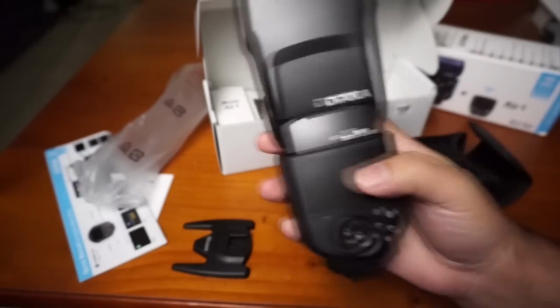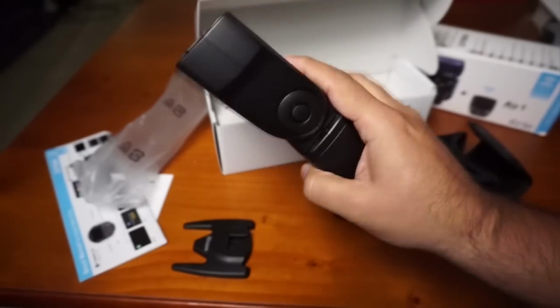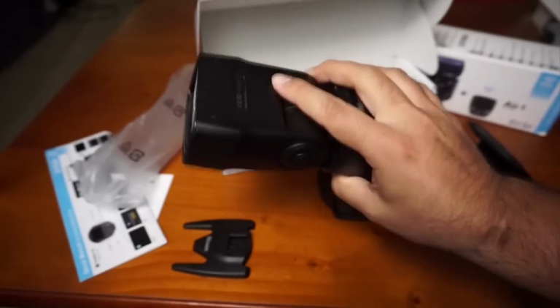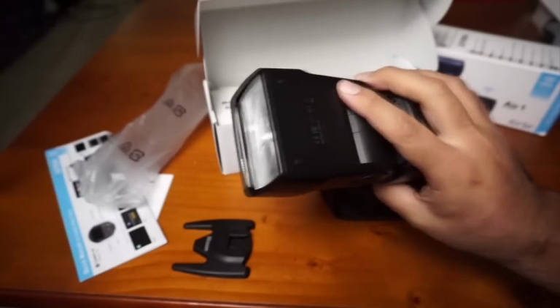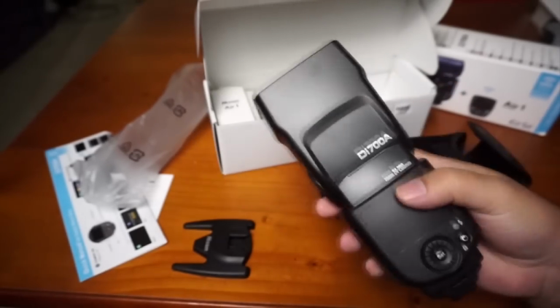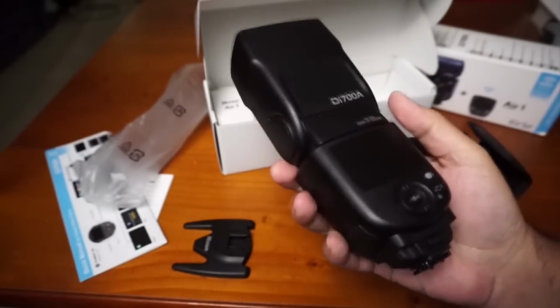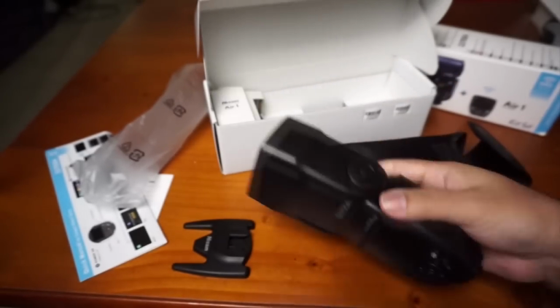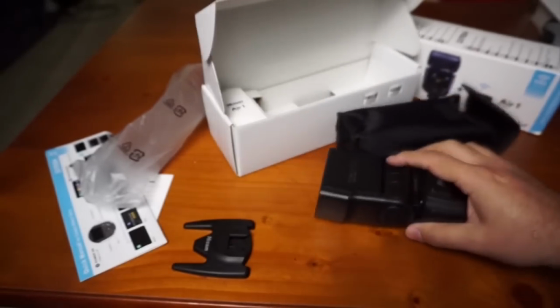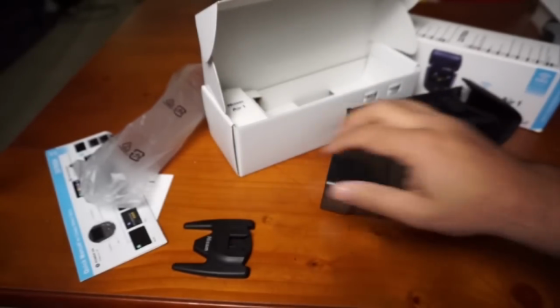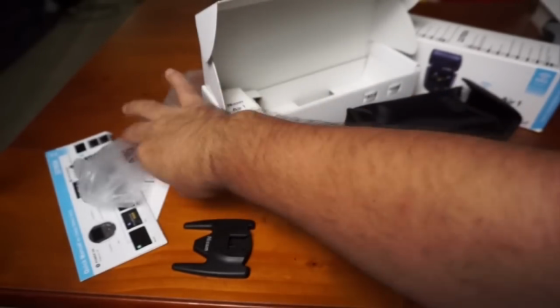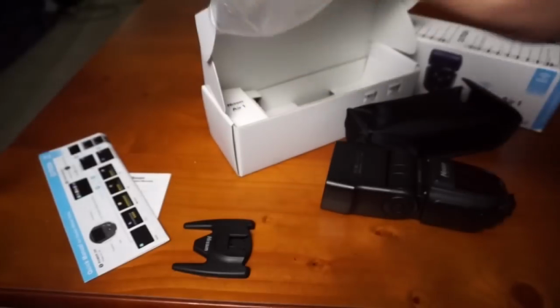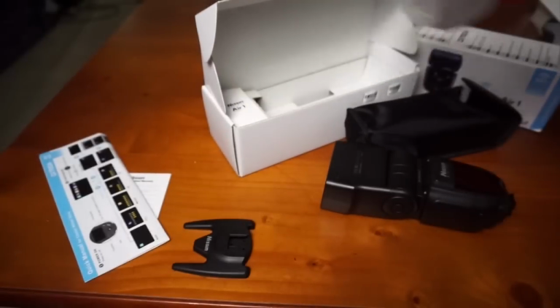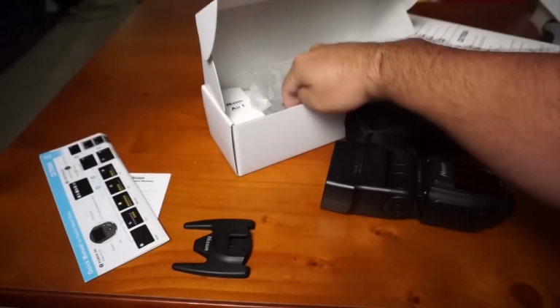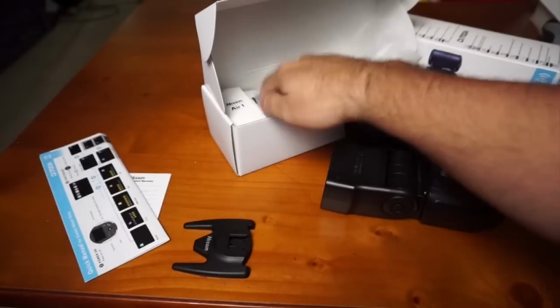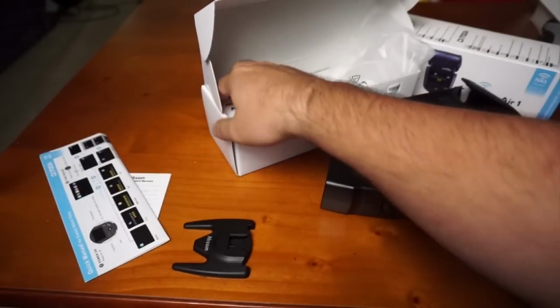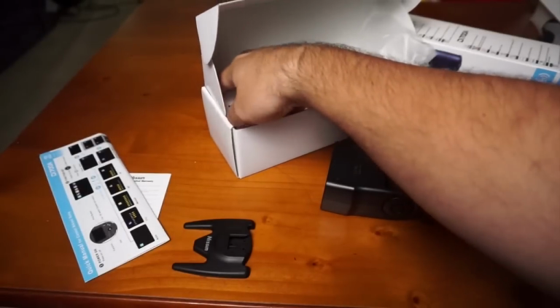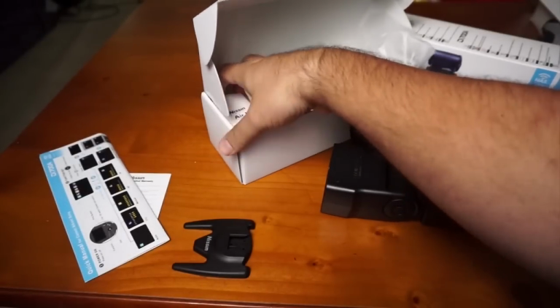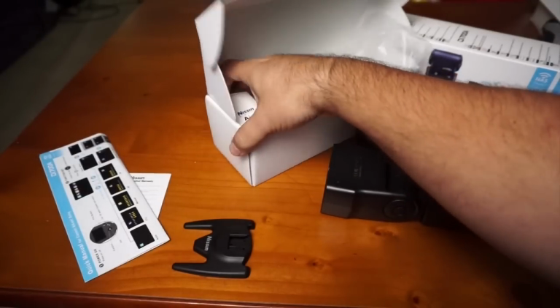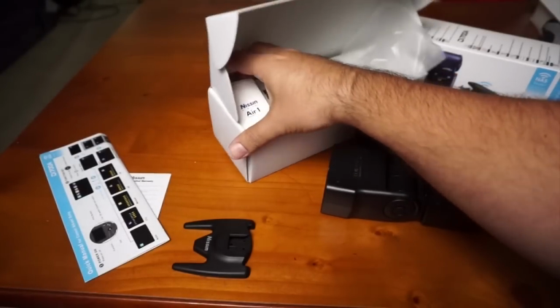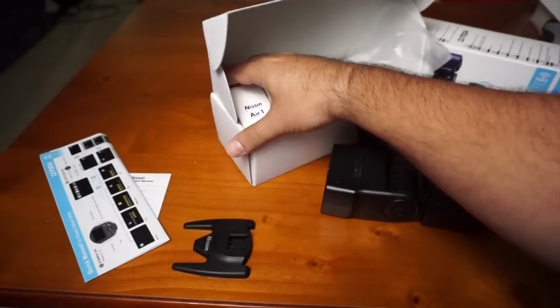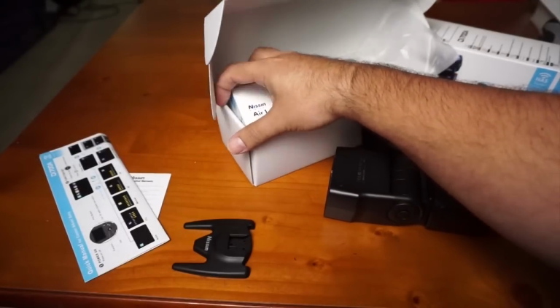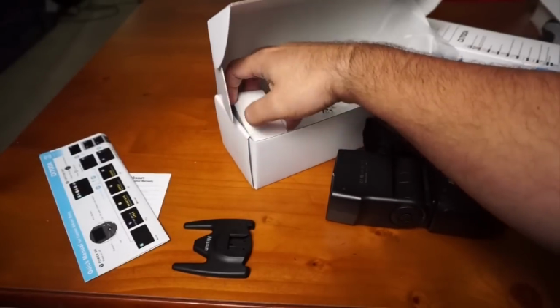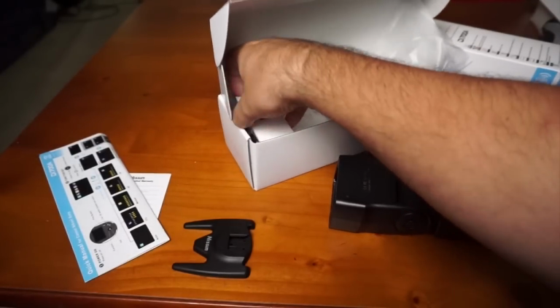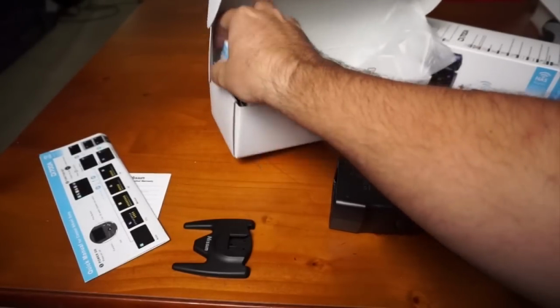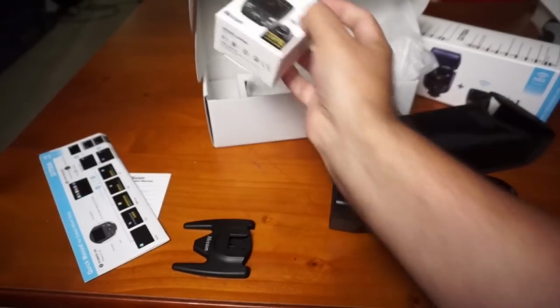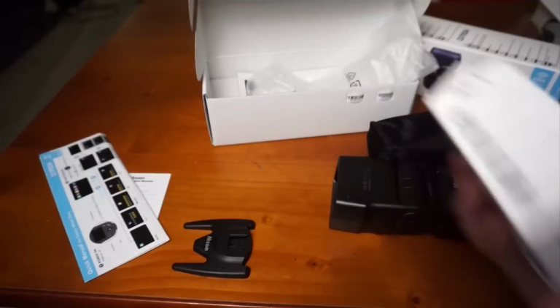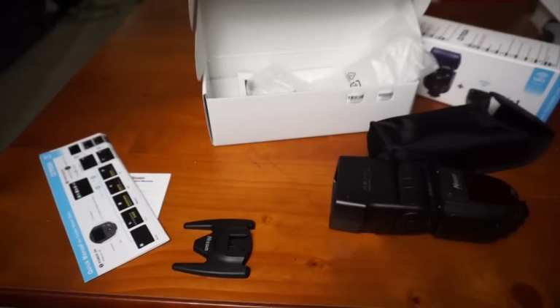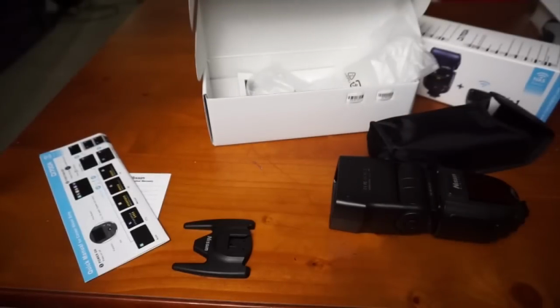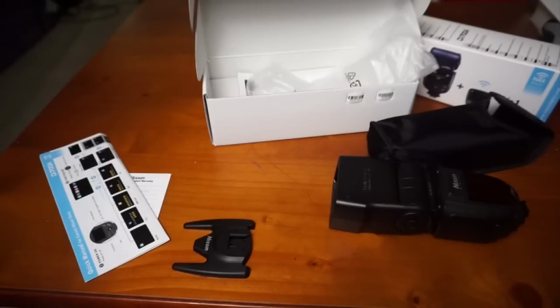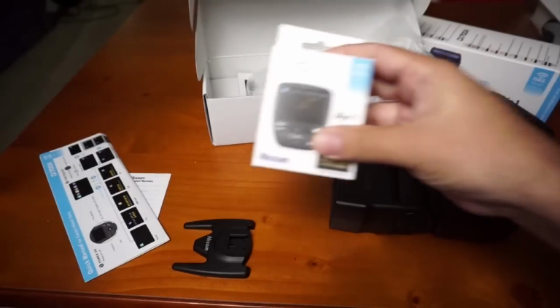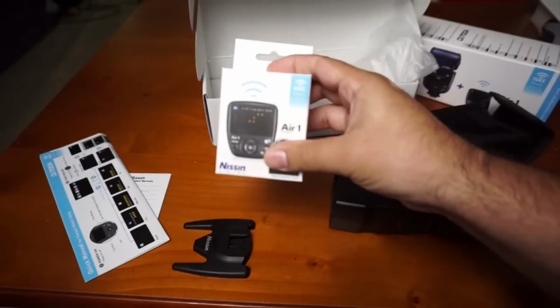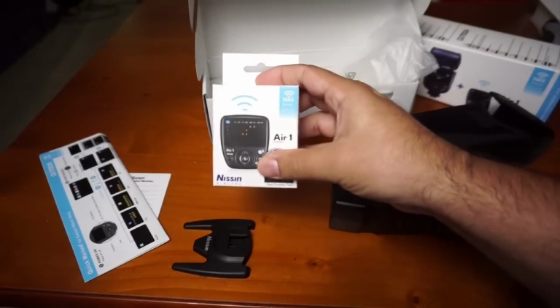It doesn't have batteries right now — I will put batteries in a little bit. And here is the controller, which comes in a little box.